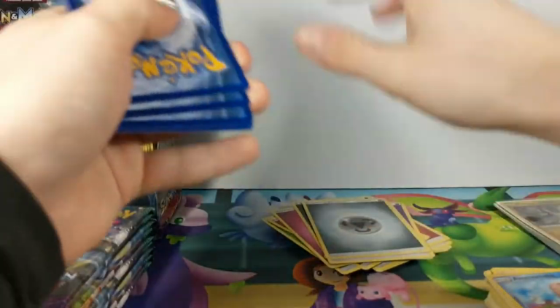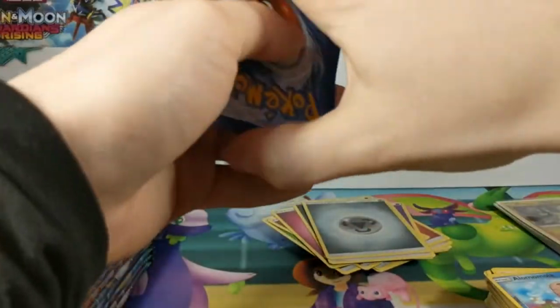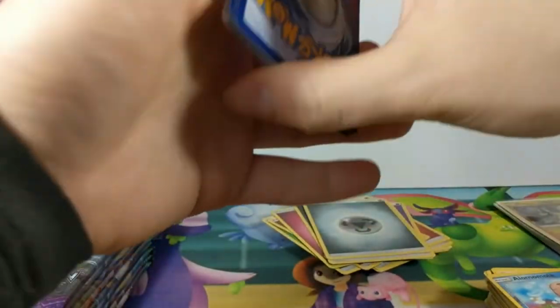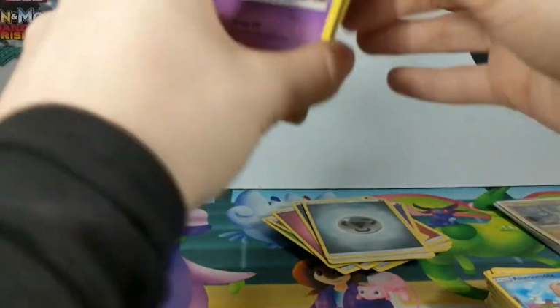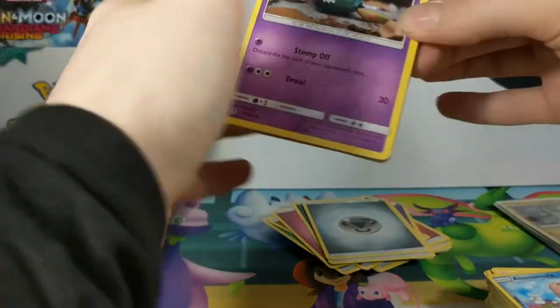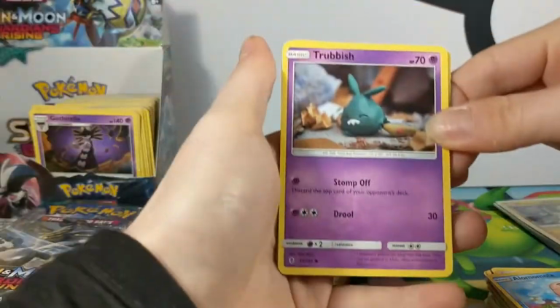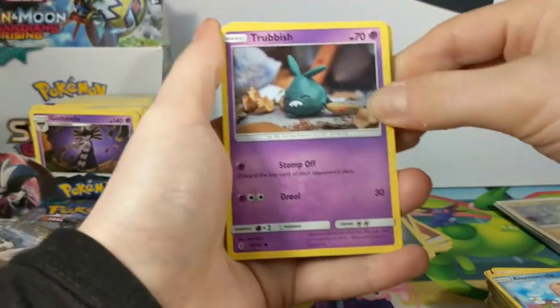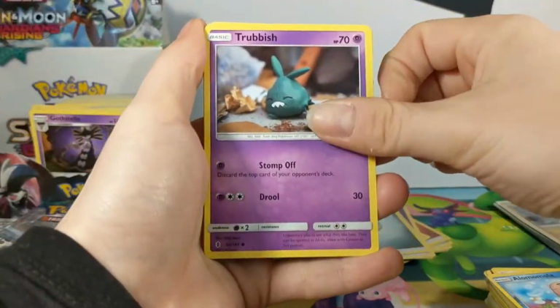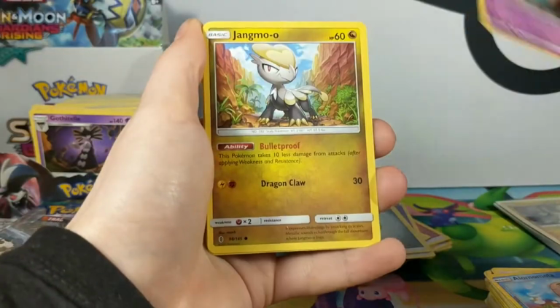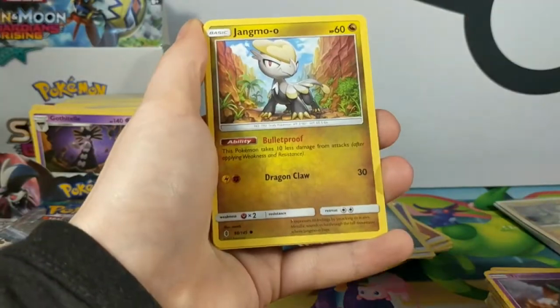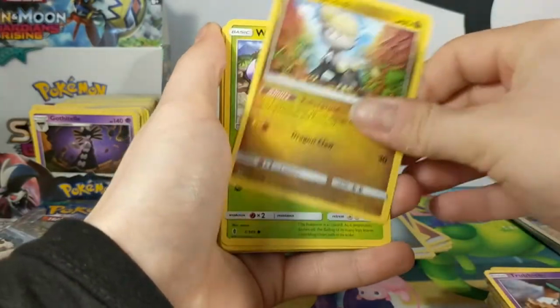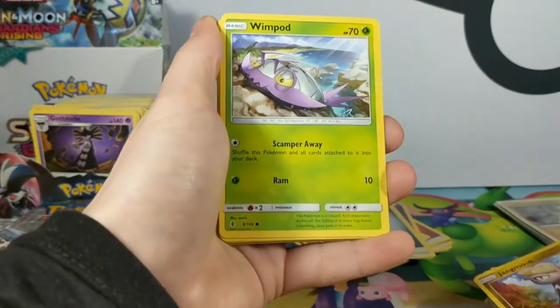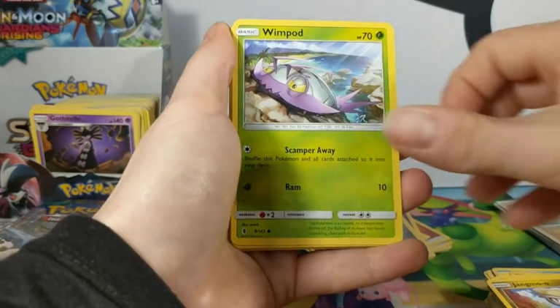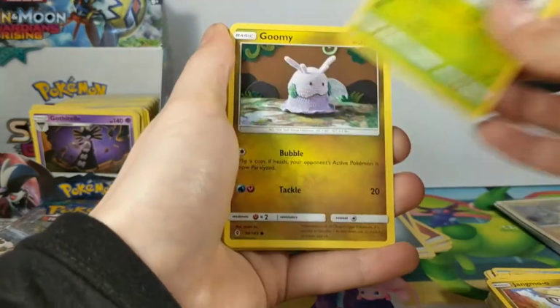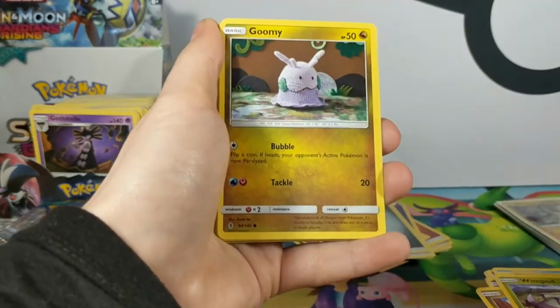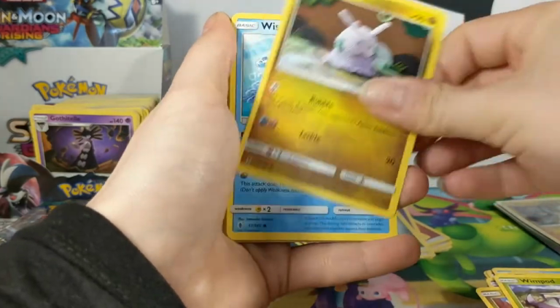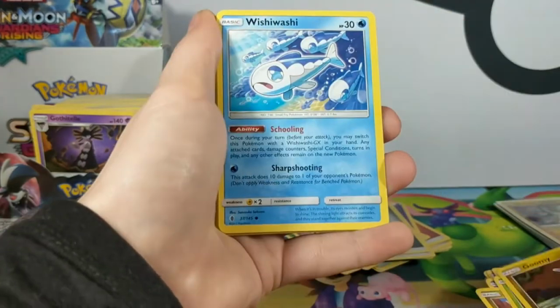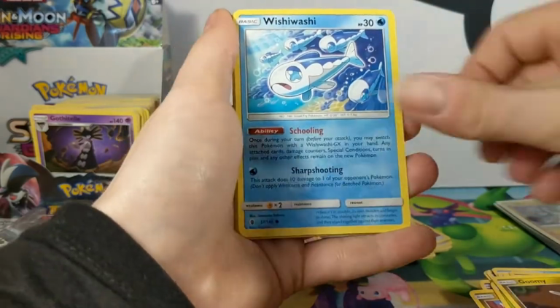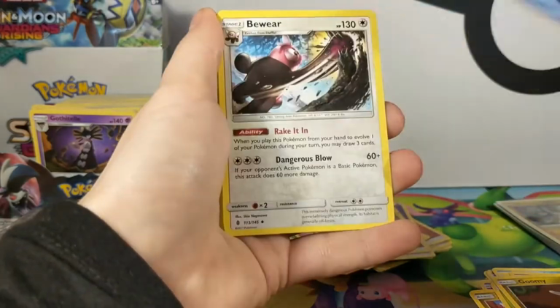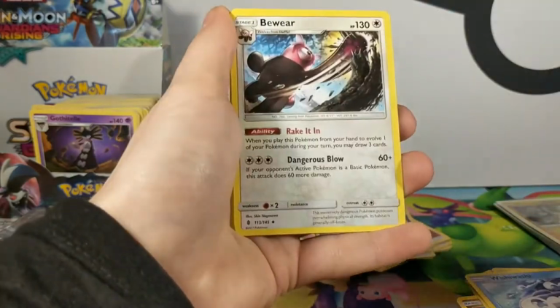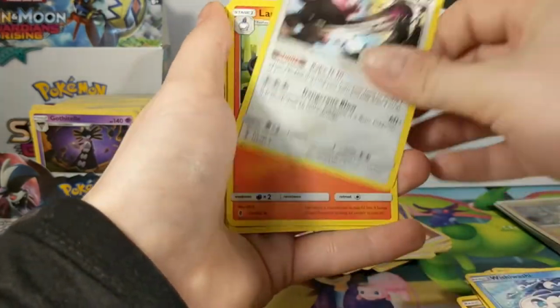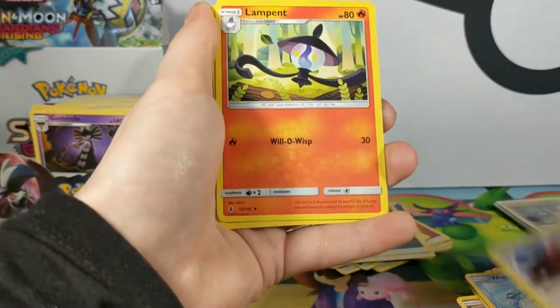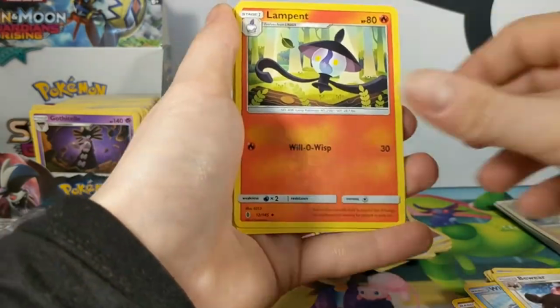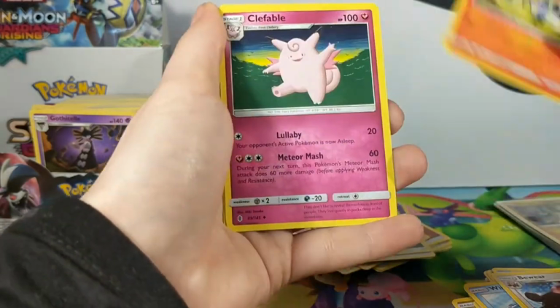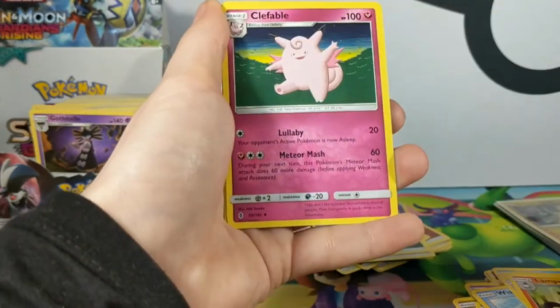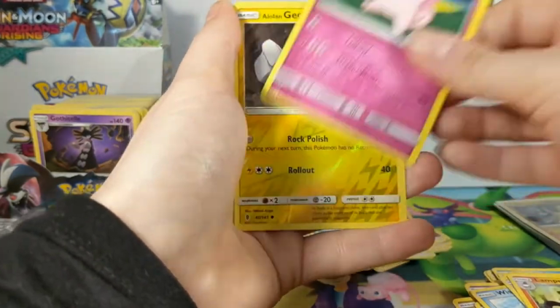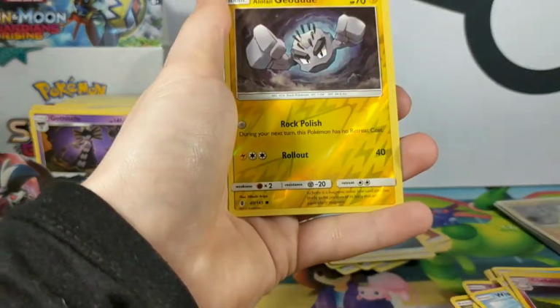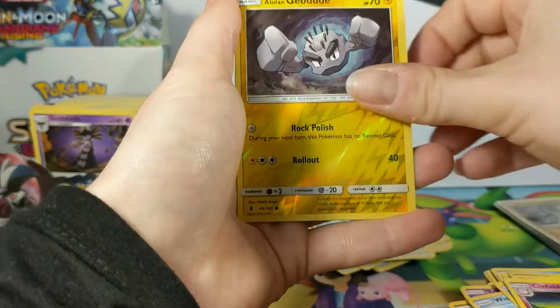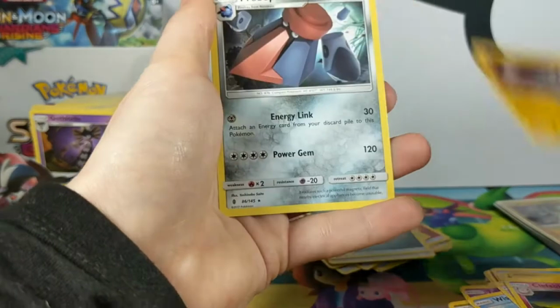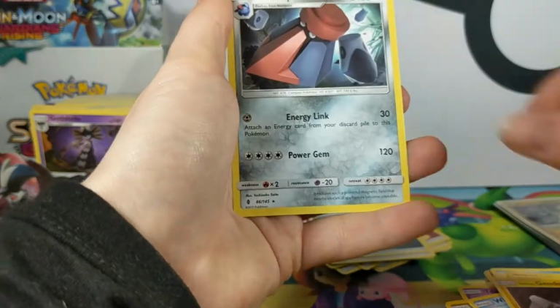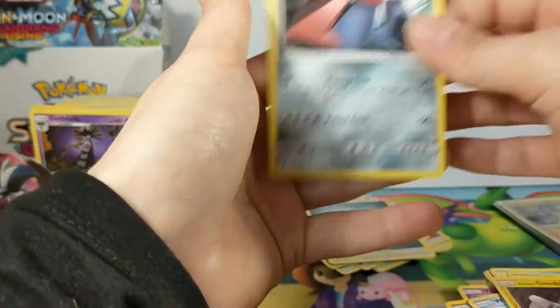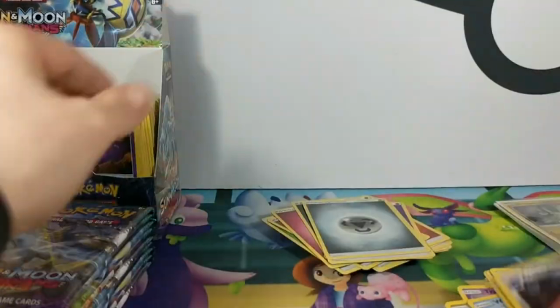Energy is Steel. We have Trubbish, Jangmo-o, Wimpod, Goomy, Wishiwashi, Bewear, Lampent, Clefable, Geodude, Probopass.